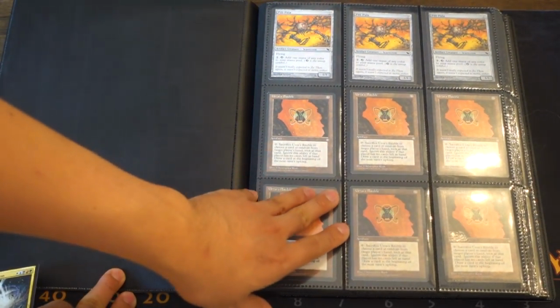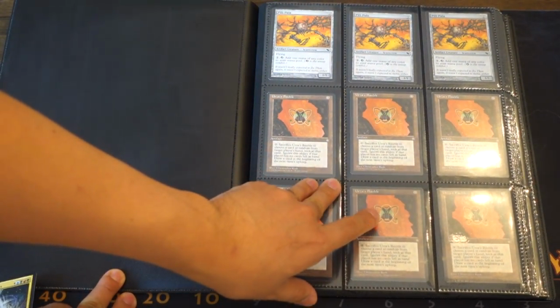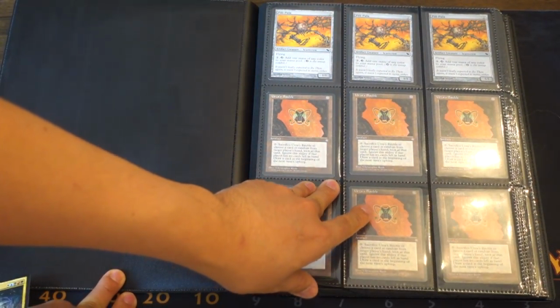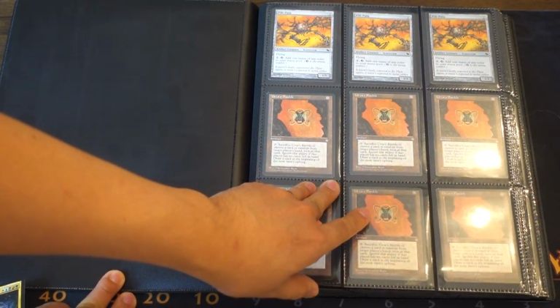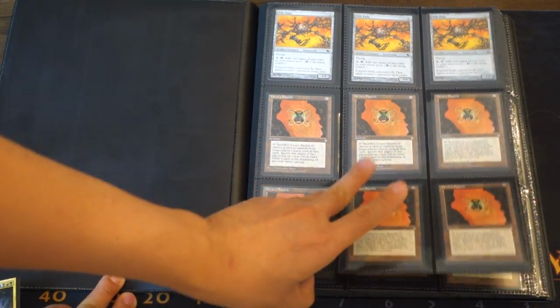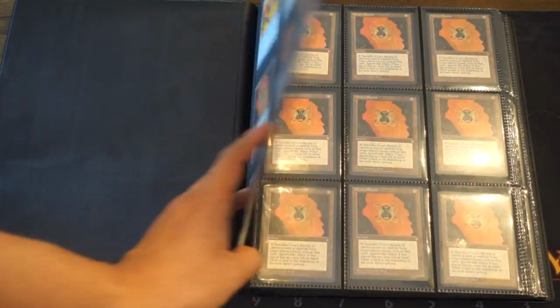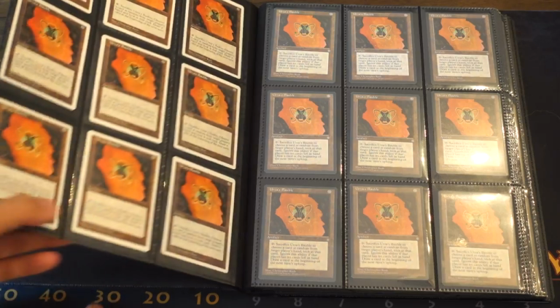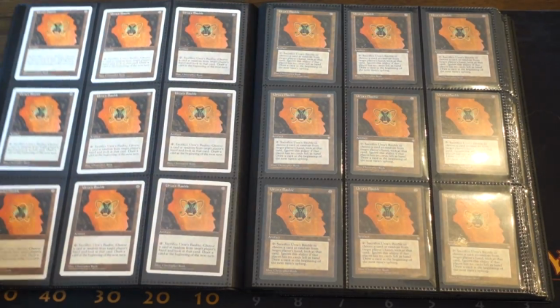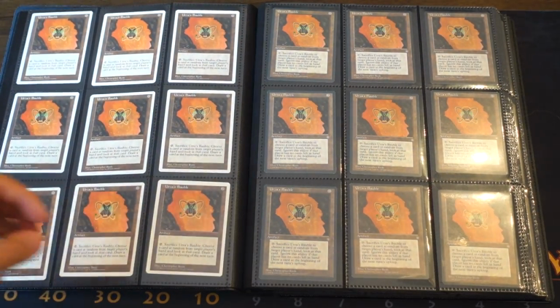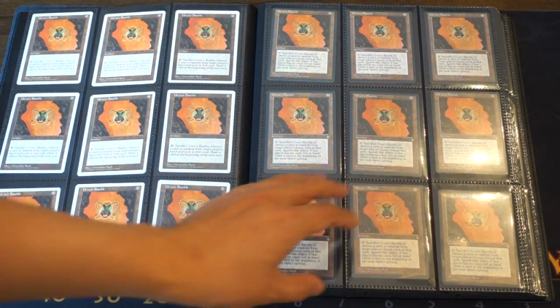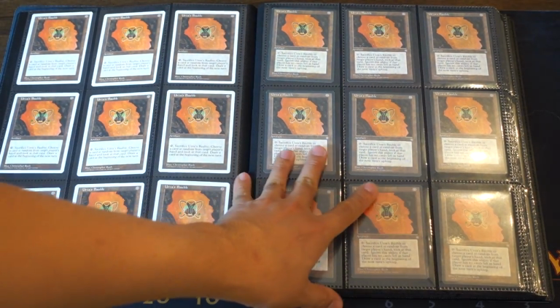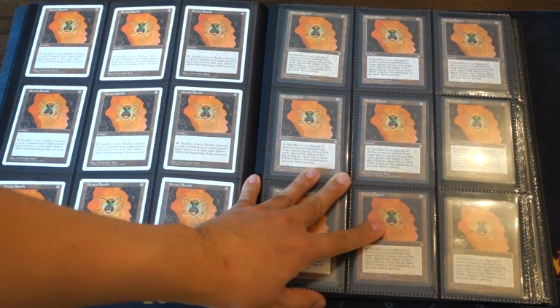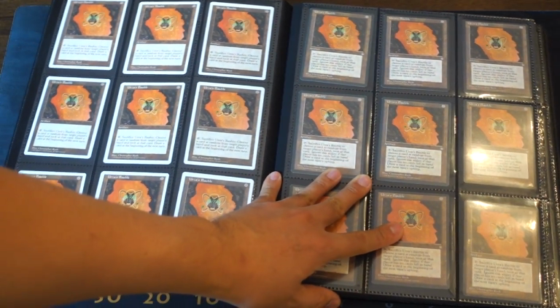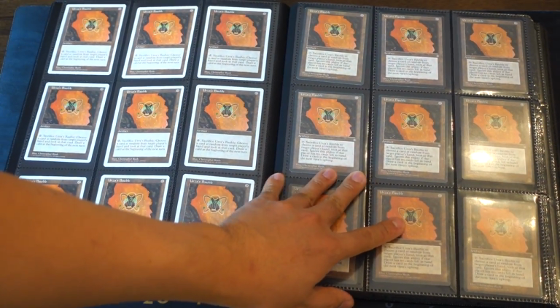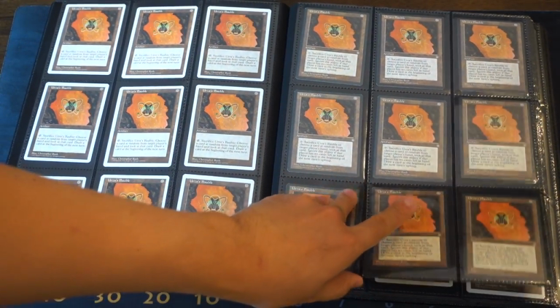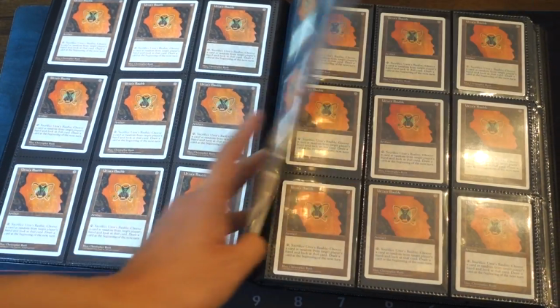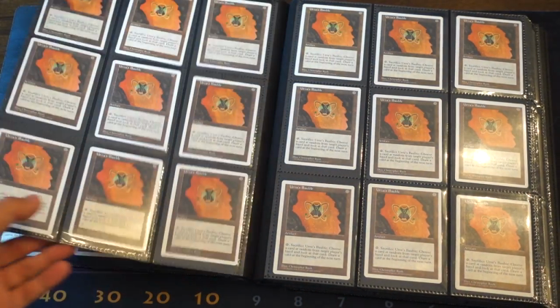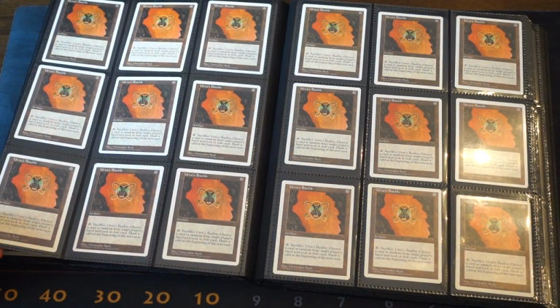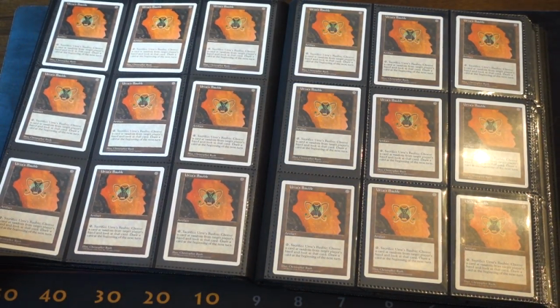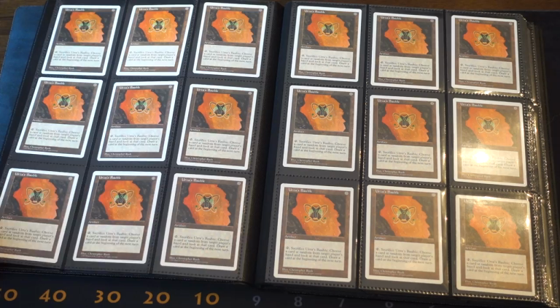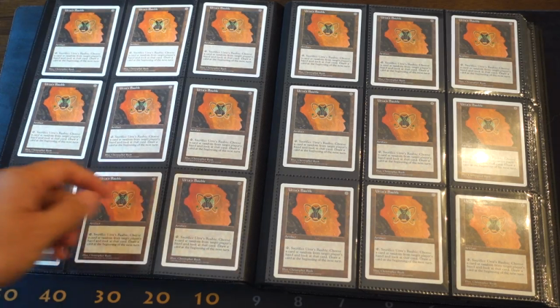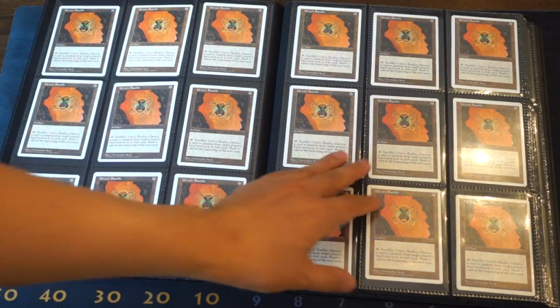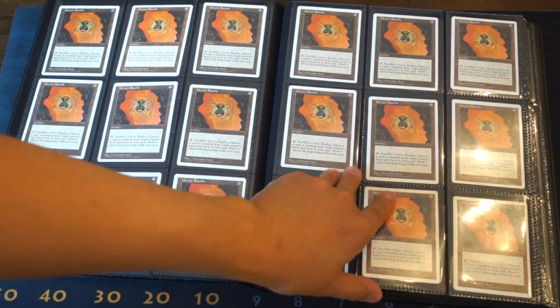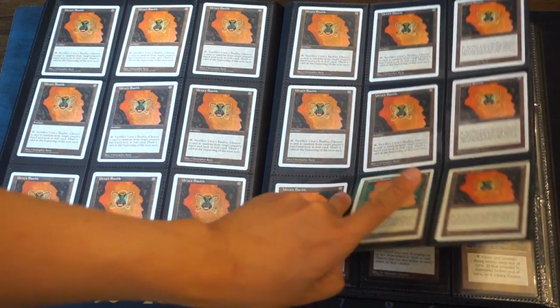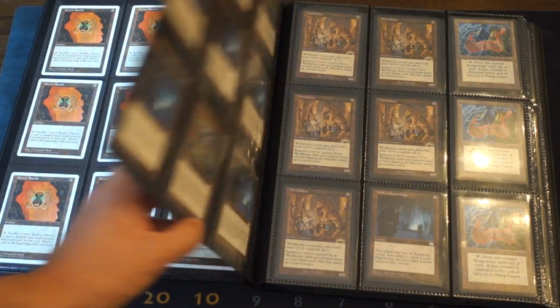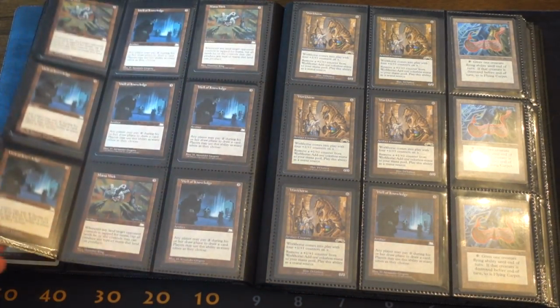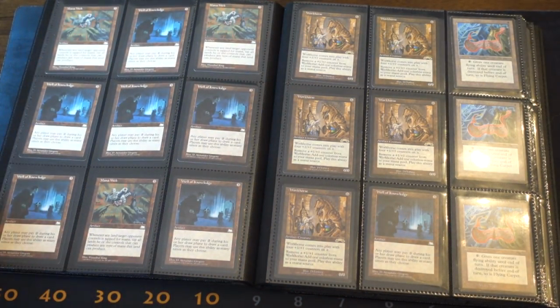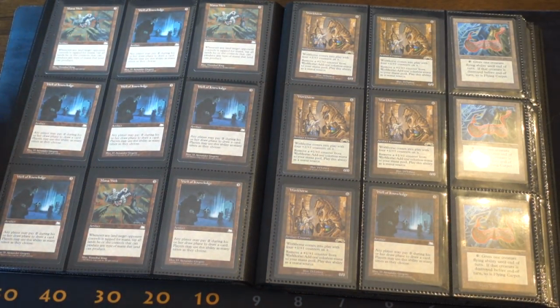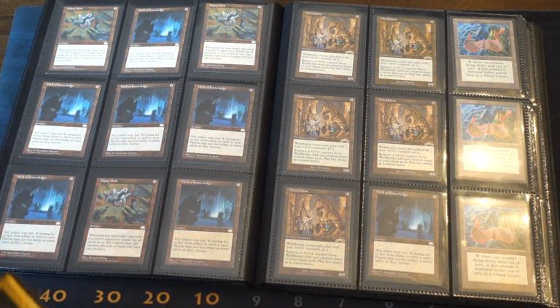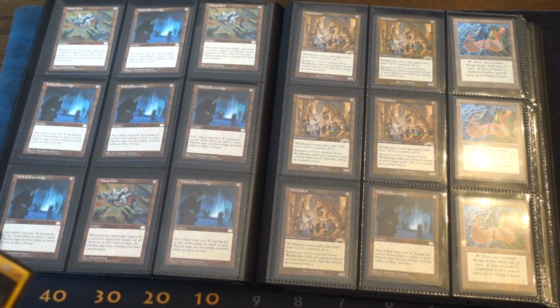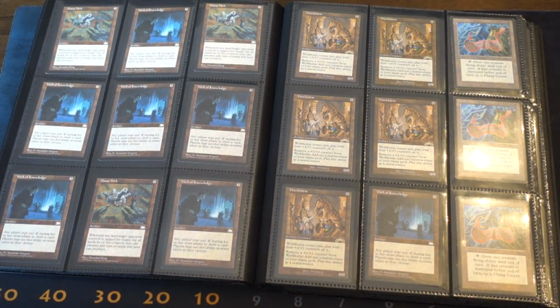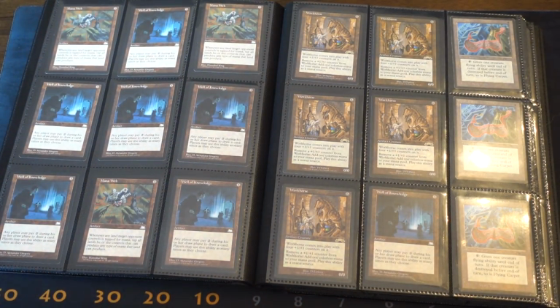So Urza's Bauble is still a four or five dollar card. I don't believe there's much of a price difference between the white border one and the black border one, though I assume the black border one is more pricey.